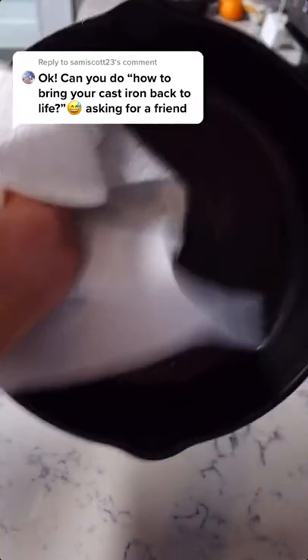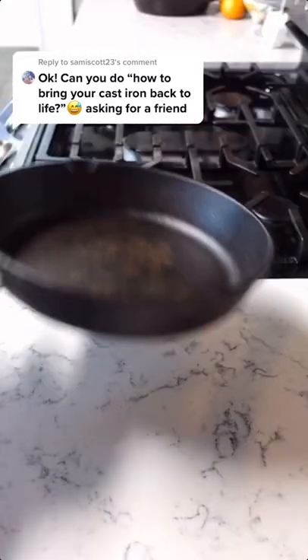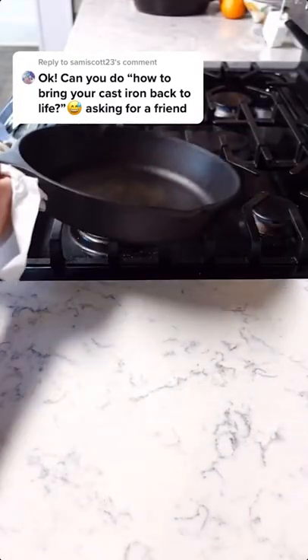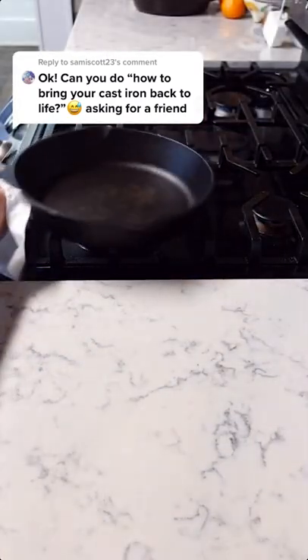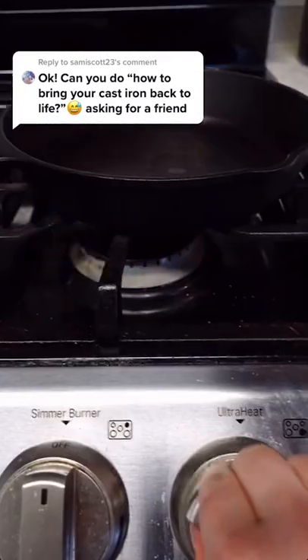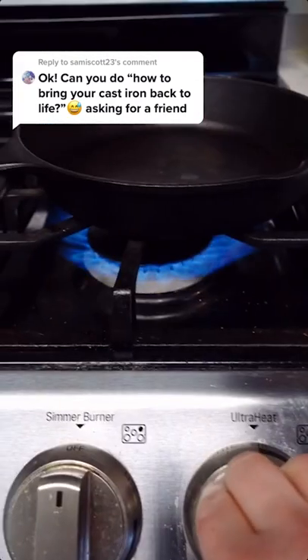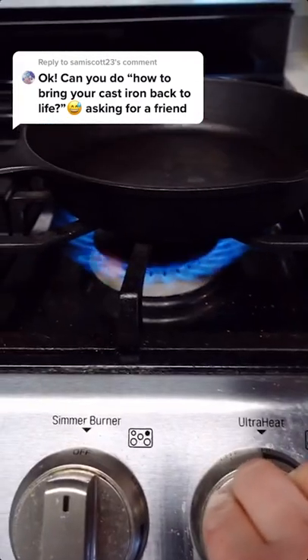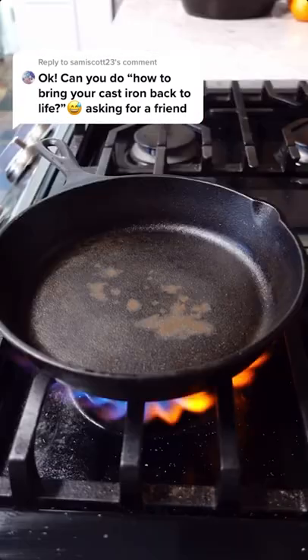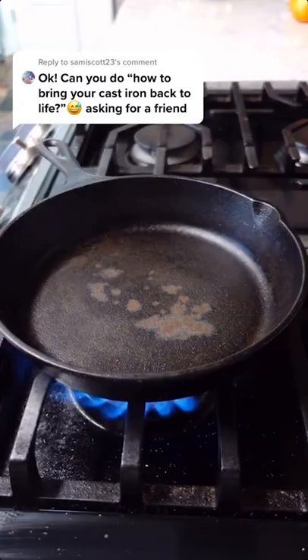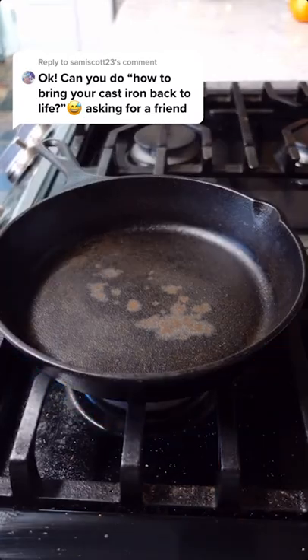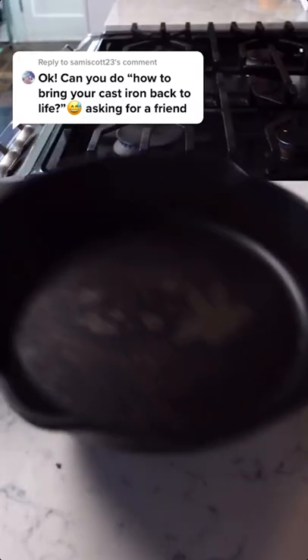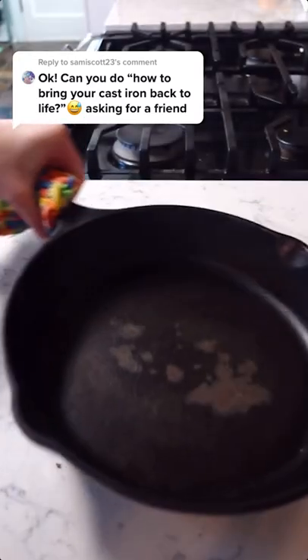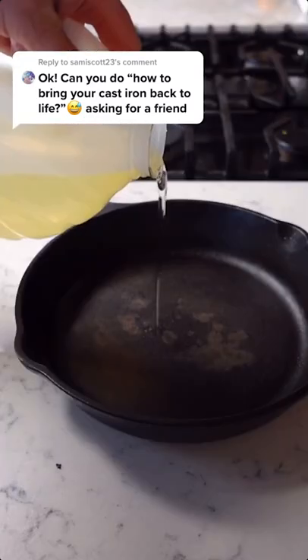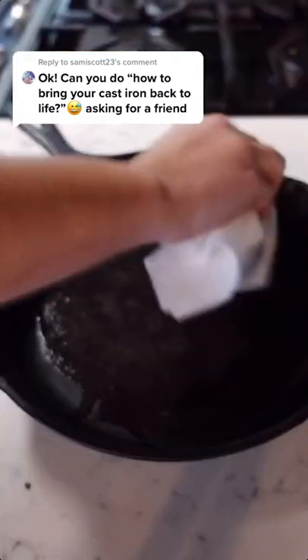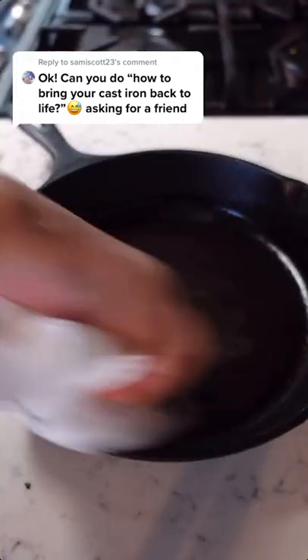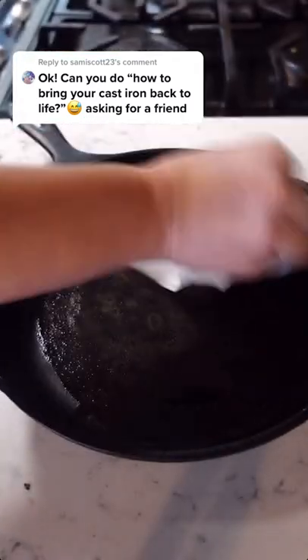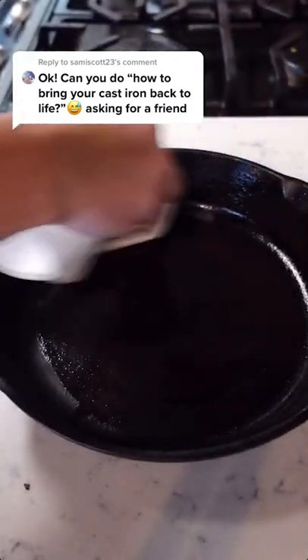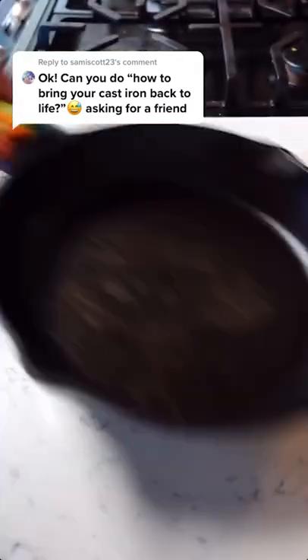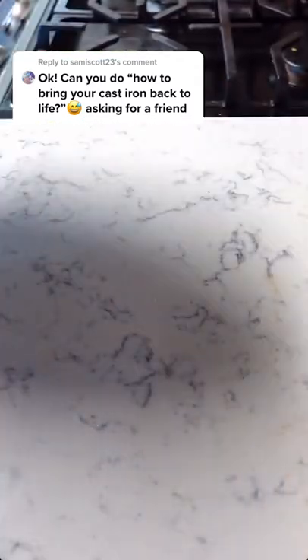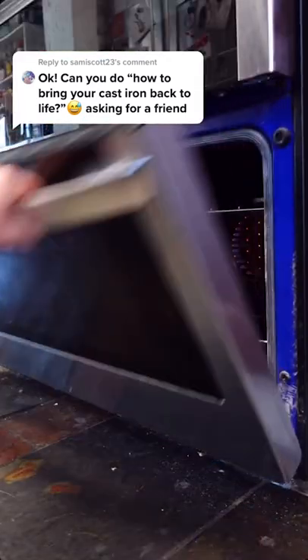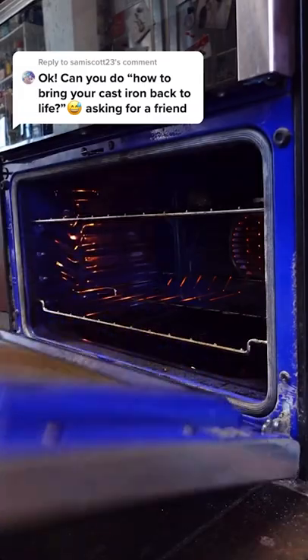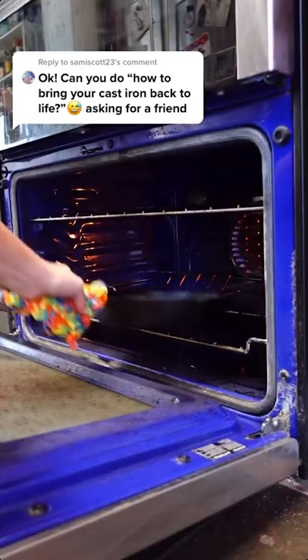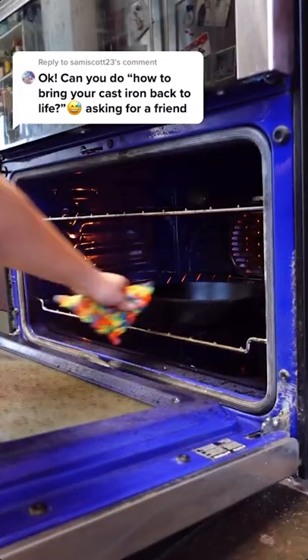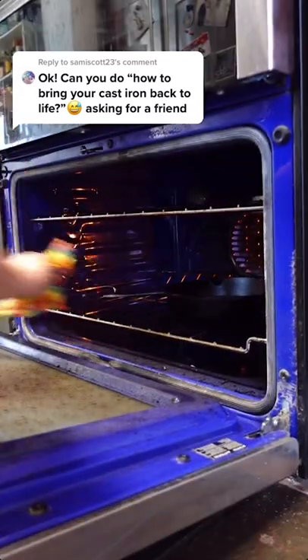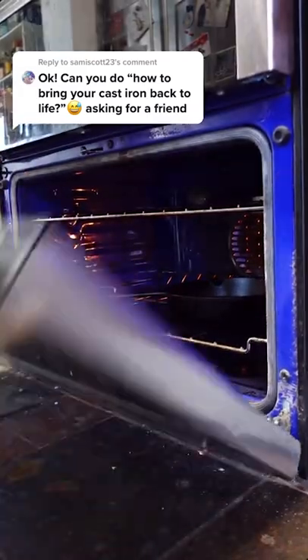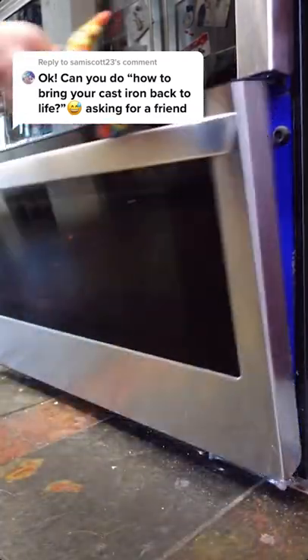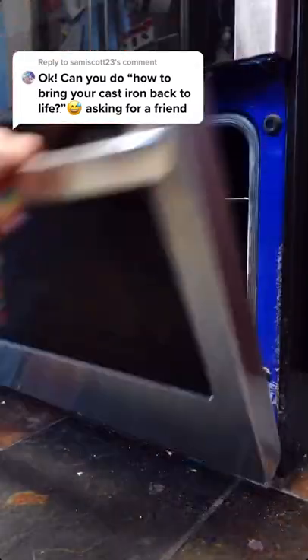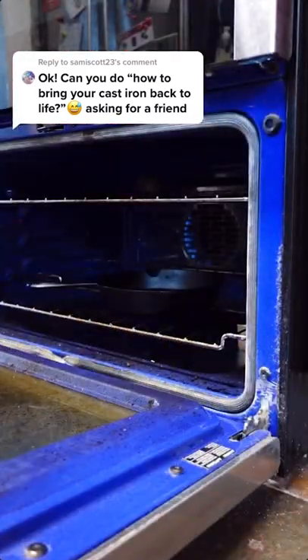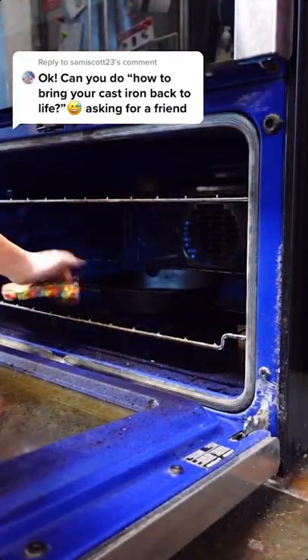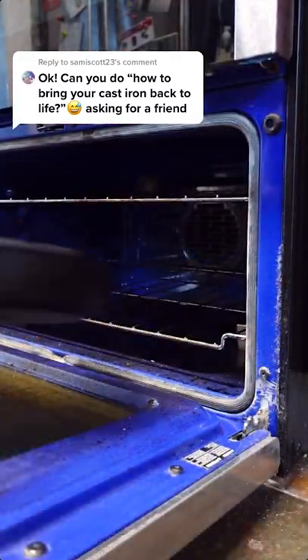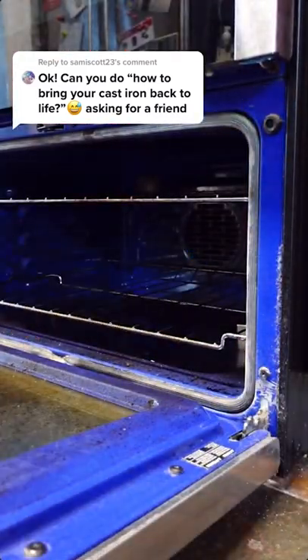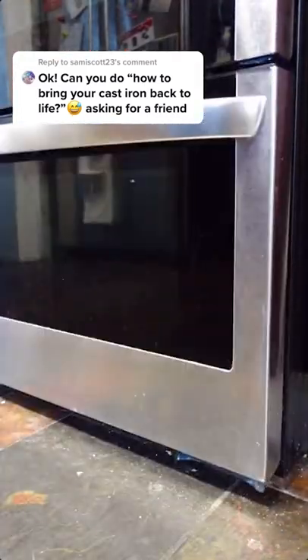Scrub your skillet with a steel wool scrubber and some dish soap — yes, you heard me. Rinse and dry well by heating the skillet on the stove until very dry. Rub all over with vegetable oil, but be careful, it's hot. Then place in a 350-degree oven for an hour. It will be good as new.